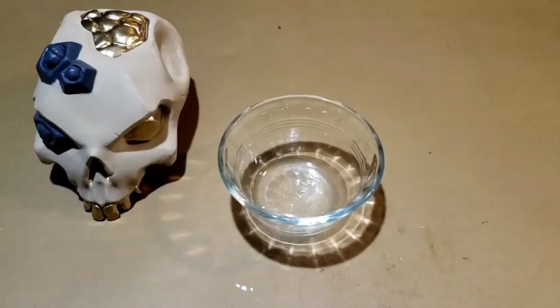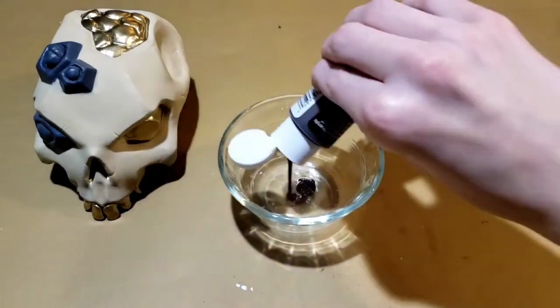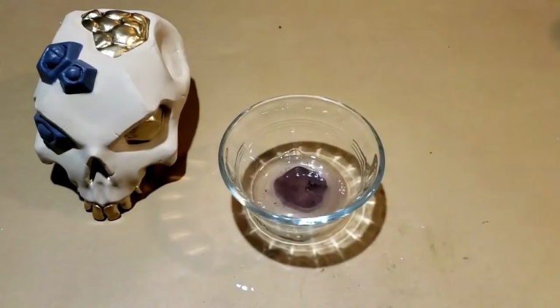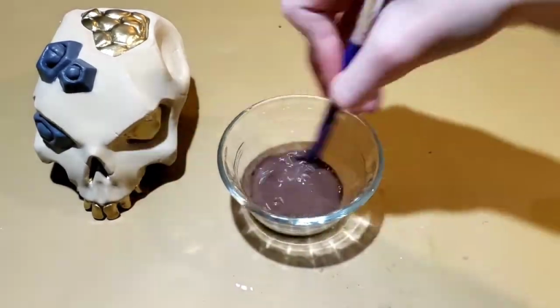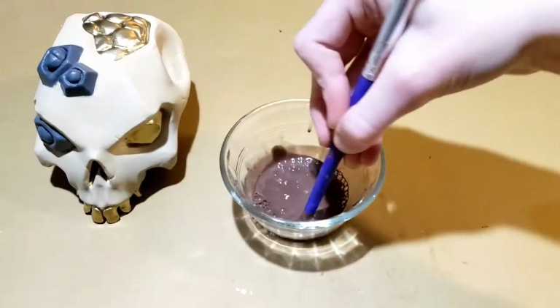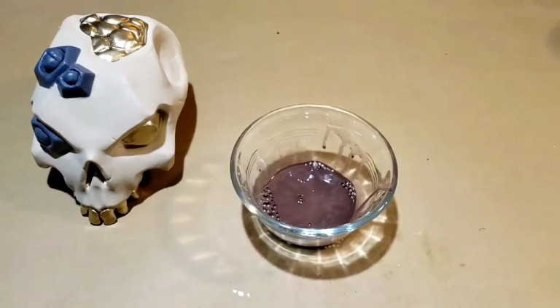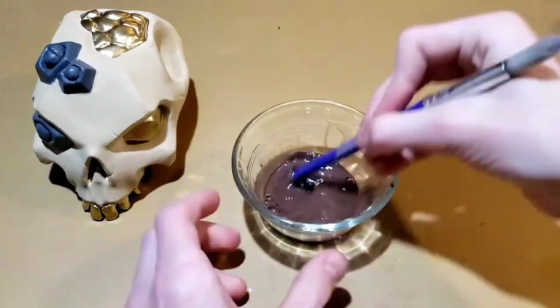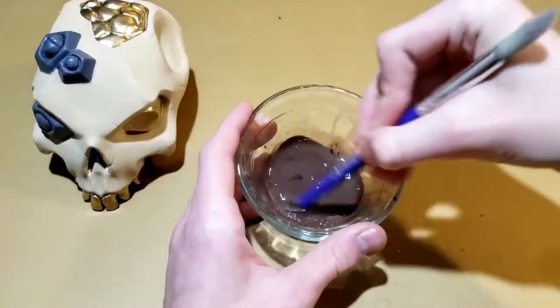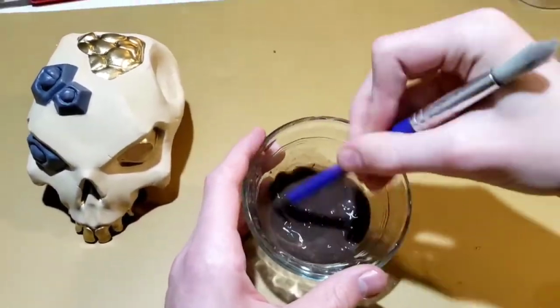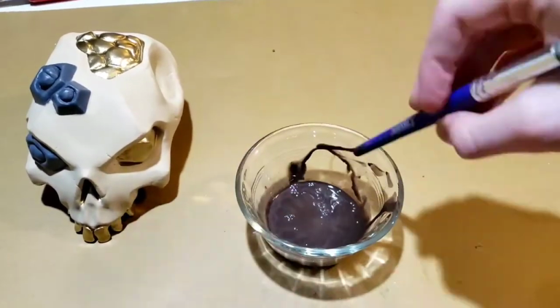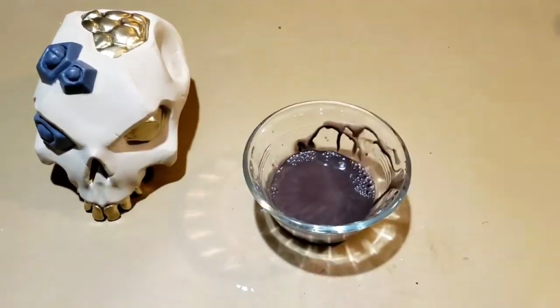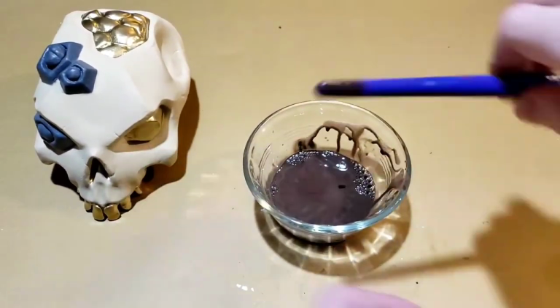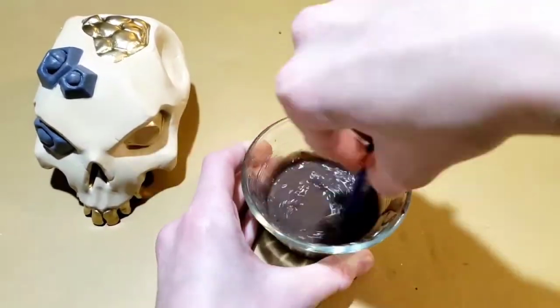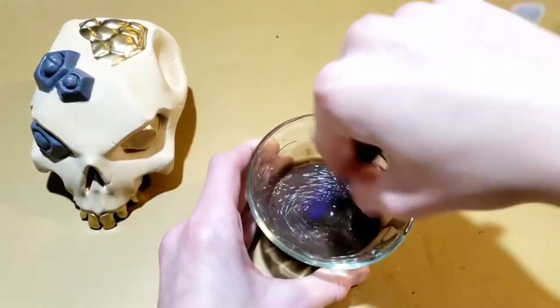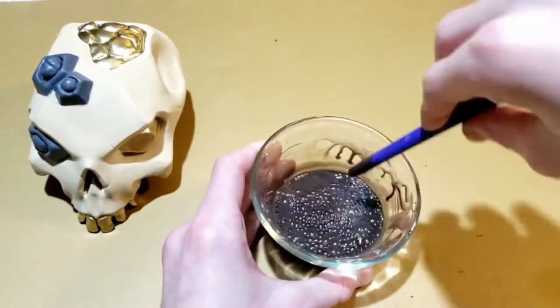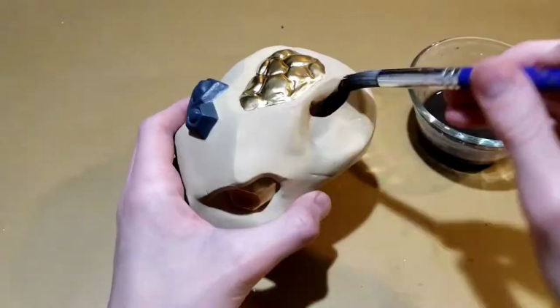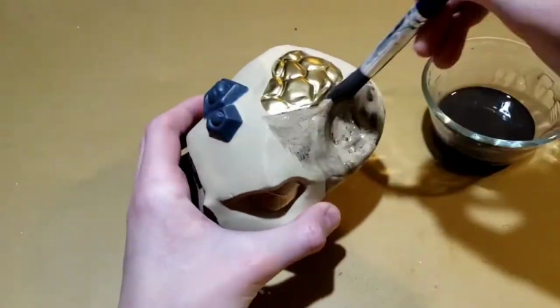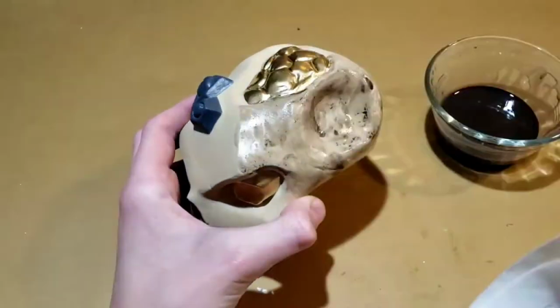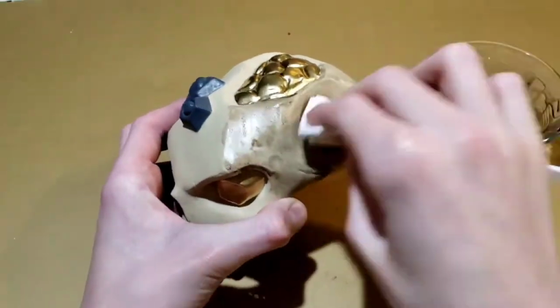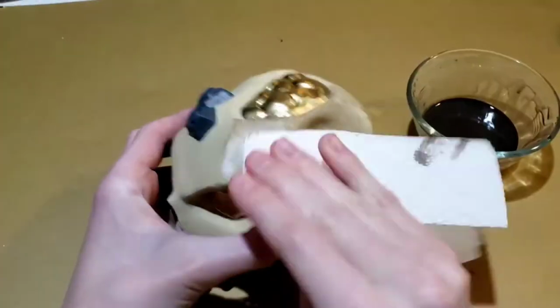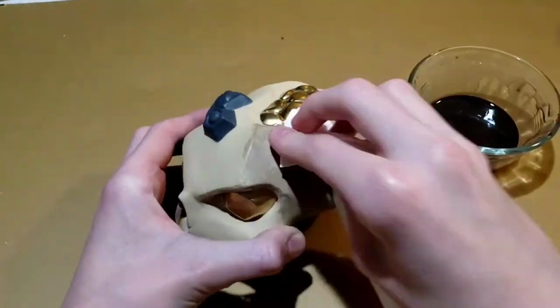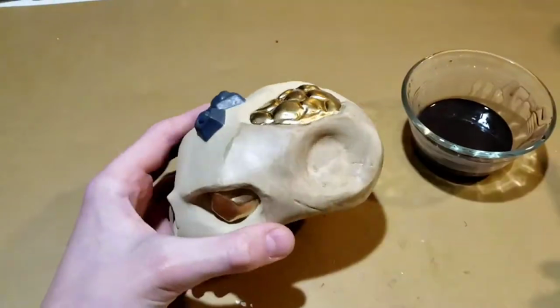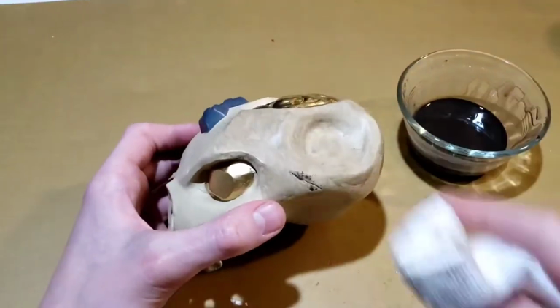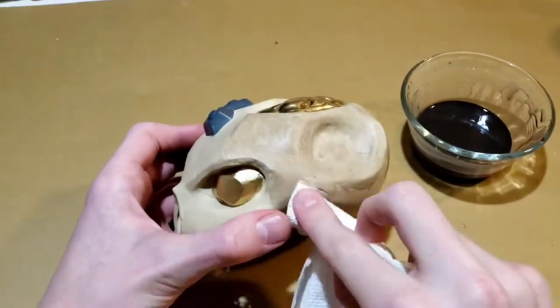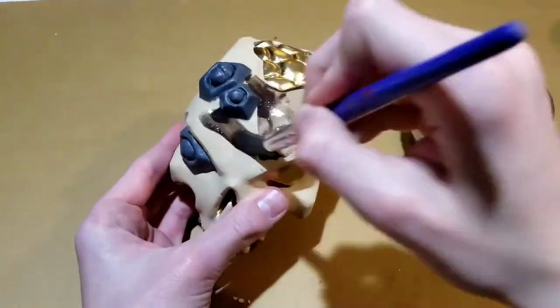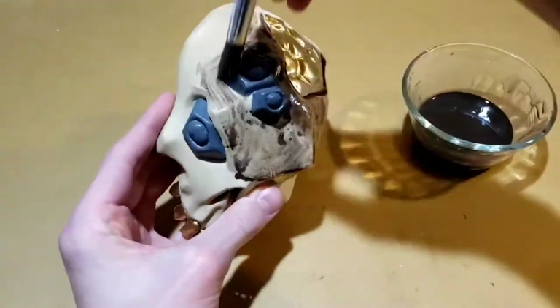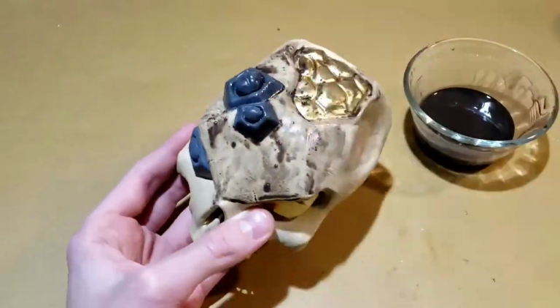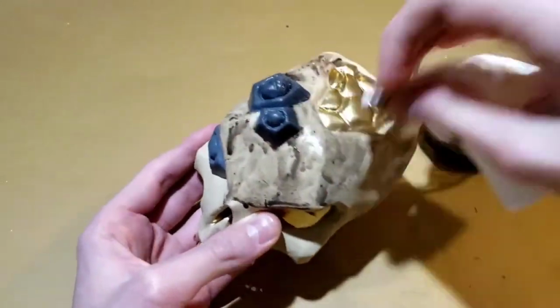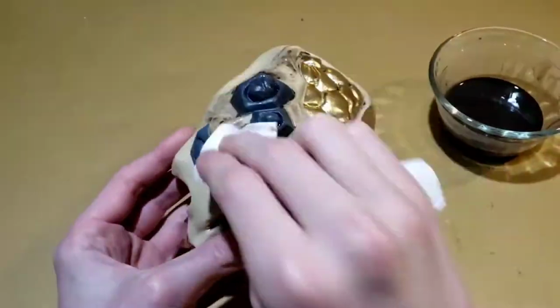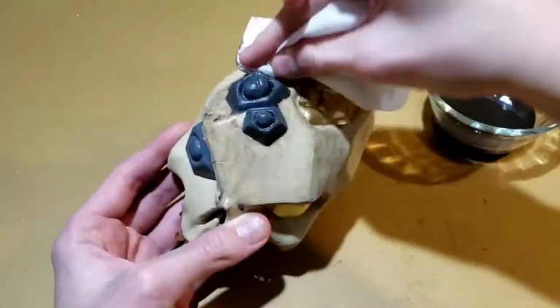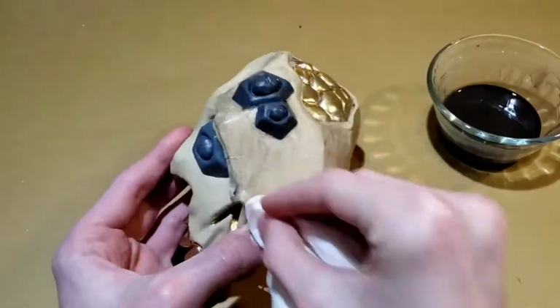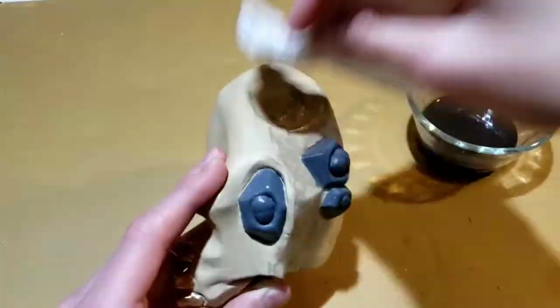Next, I made a wash by mixing water and paint together. Using this will make the skull look very worn and dirty. I used a brush to apply it to the skull, then wiped it off with a paper towel.